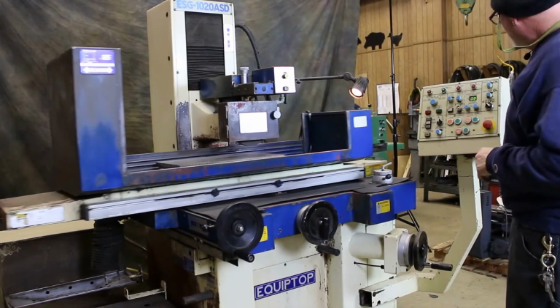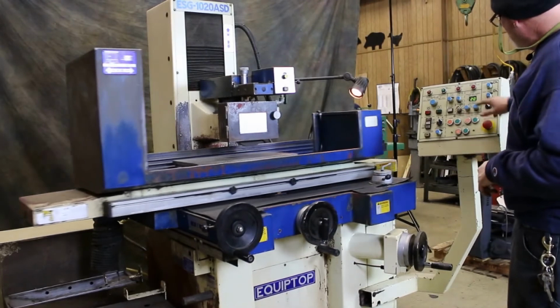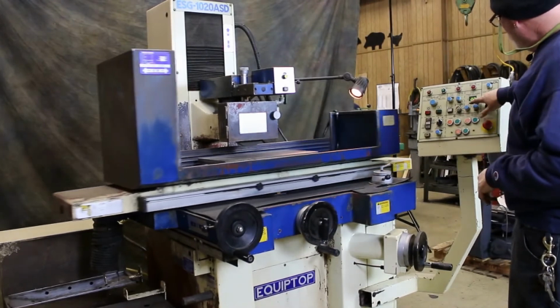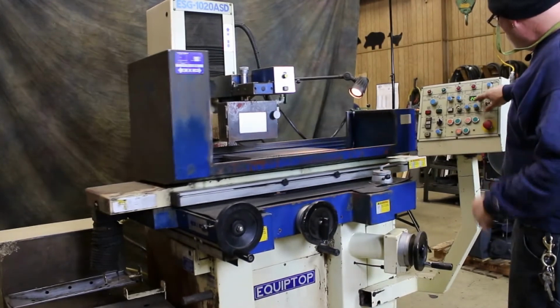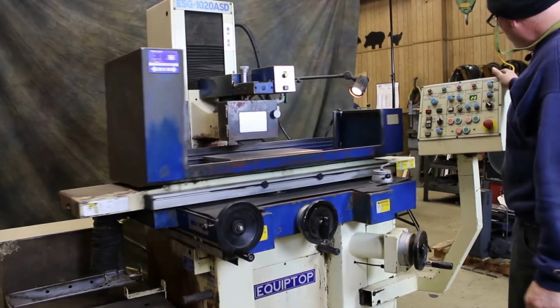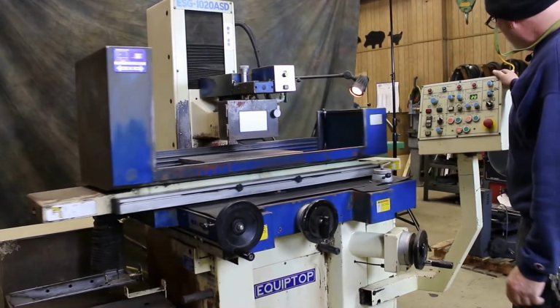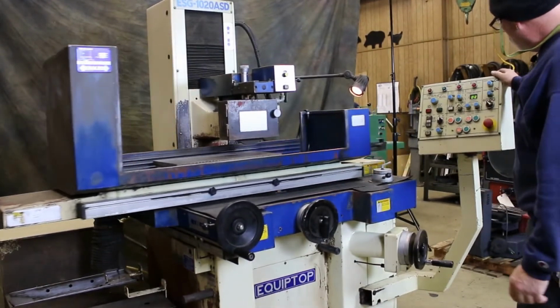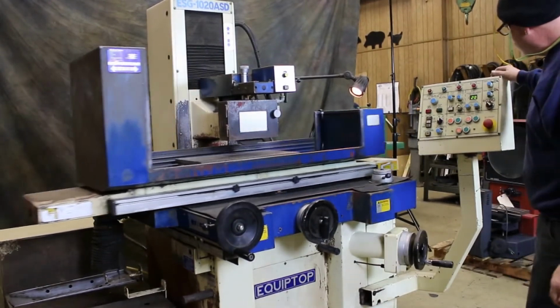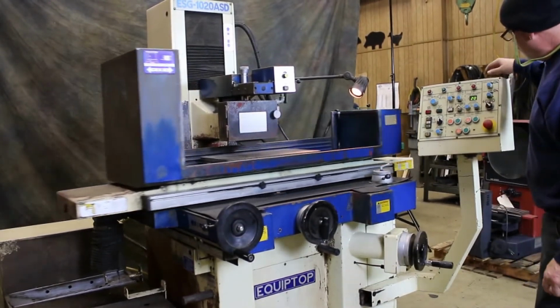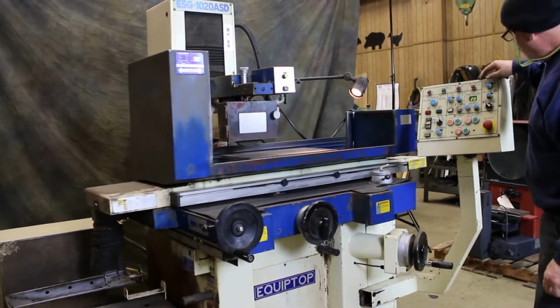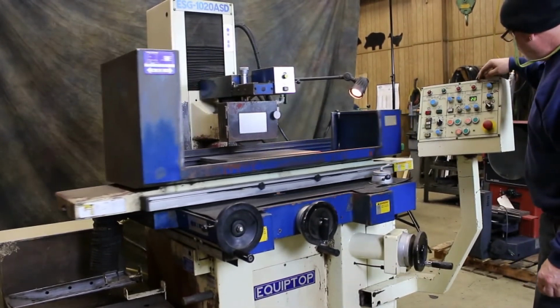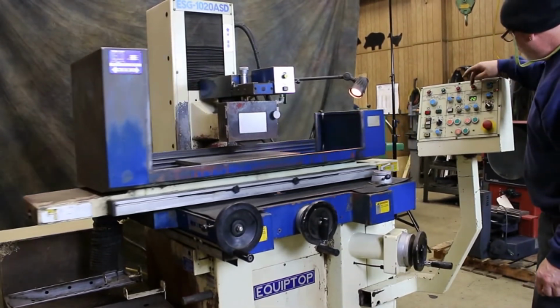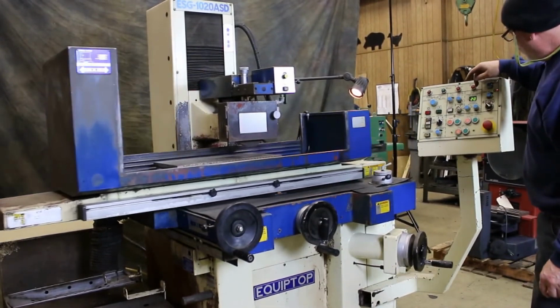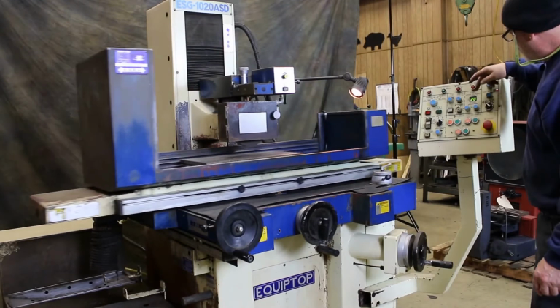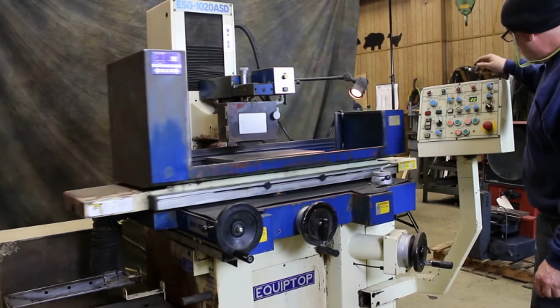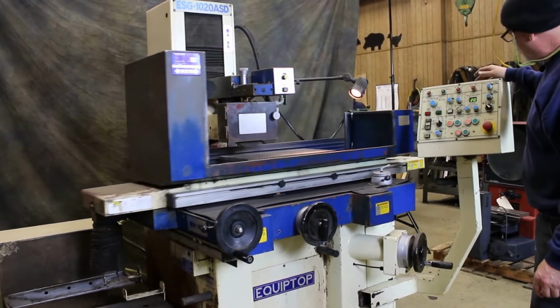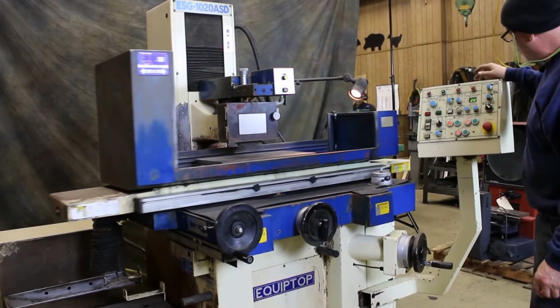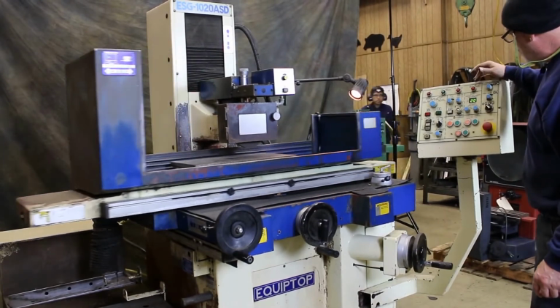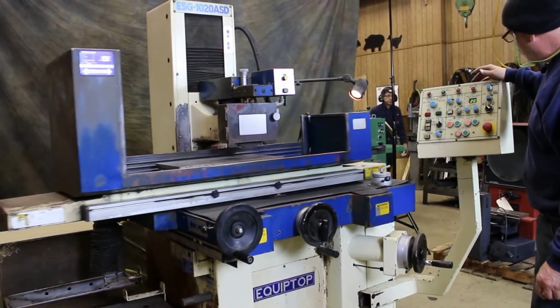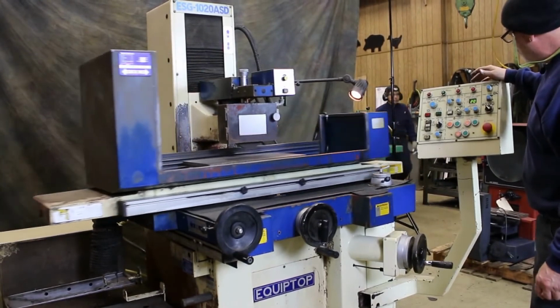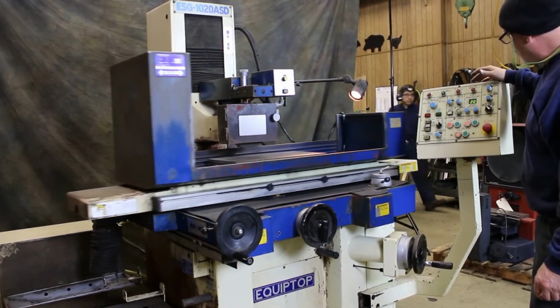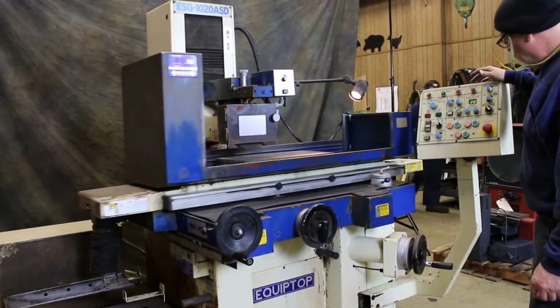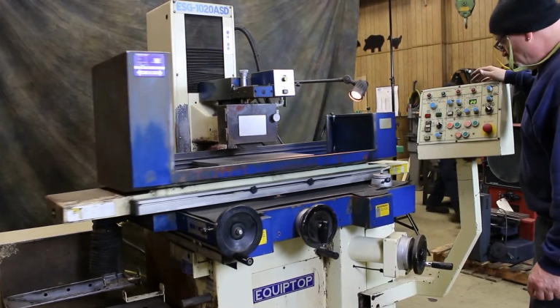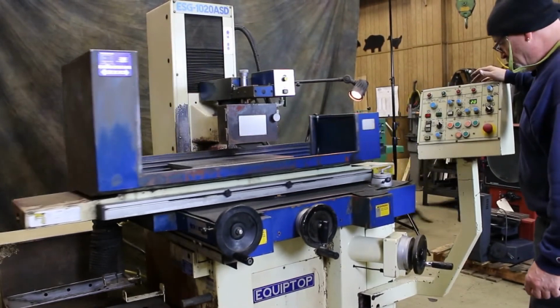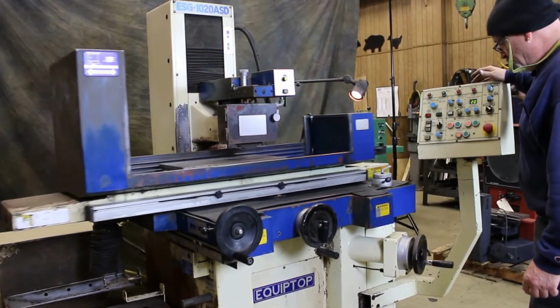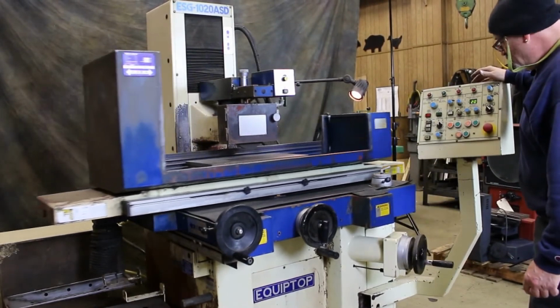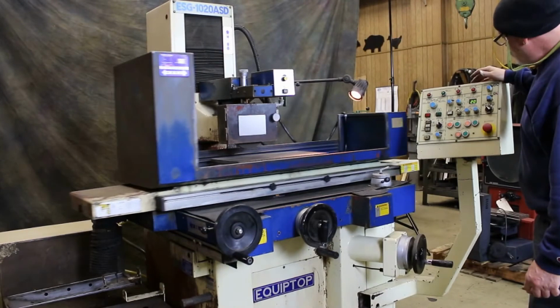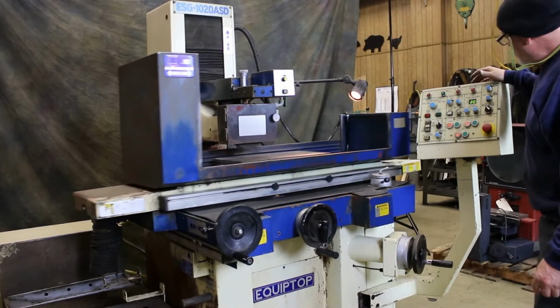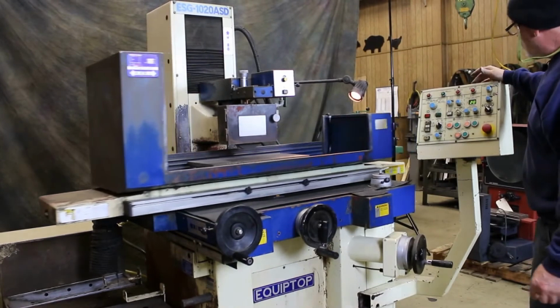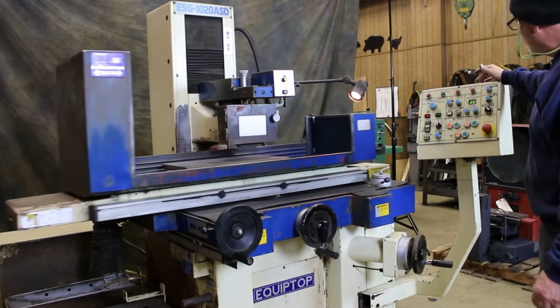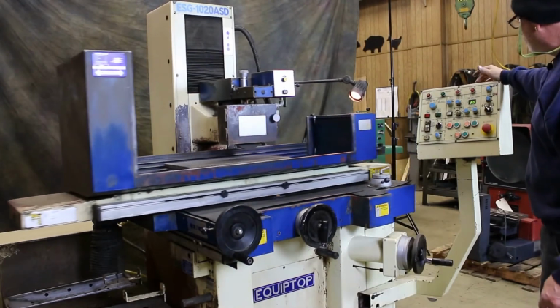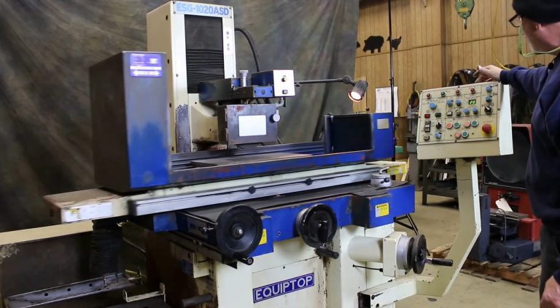There are some numbers that you can put in on the control up here telling it what size each step should be. This step here is two thousandths each time, just for the demo.